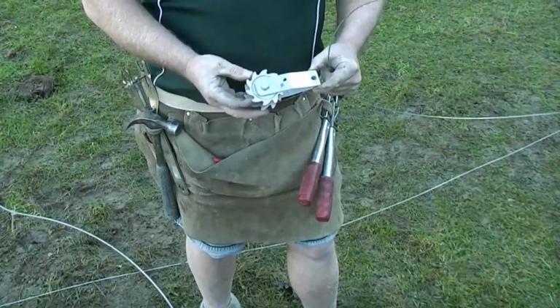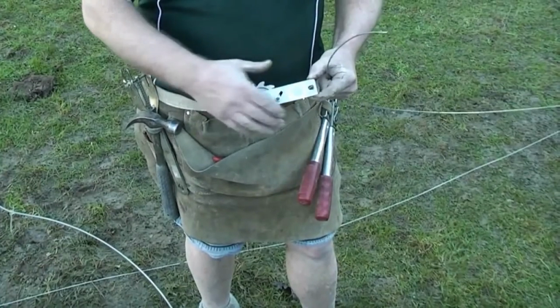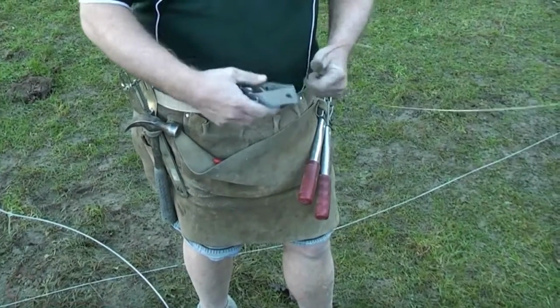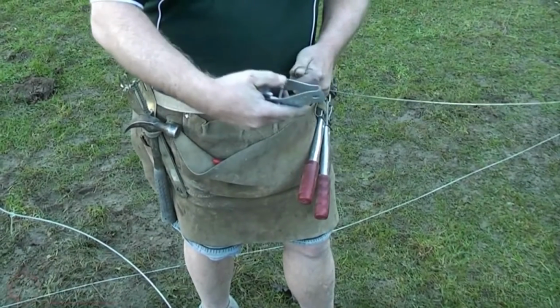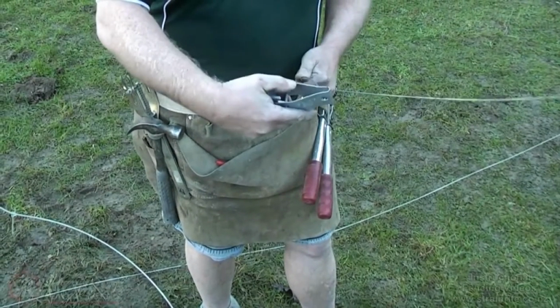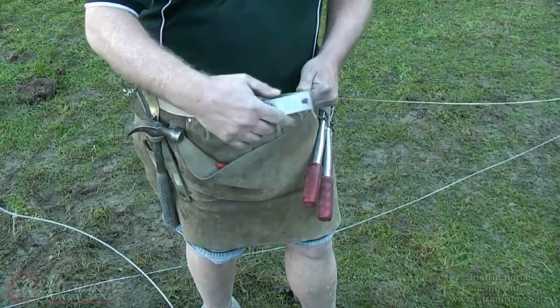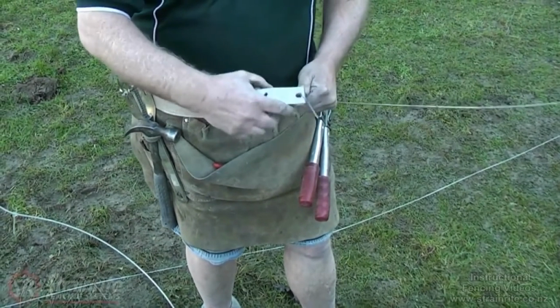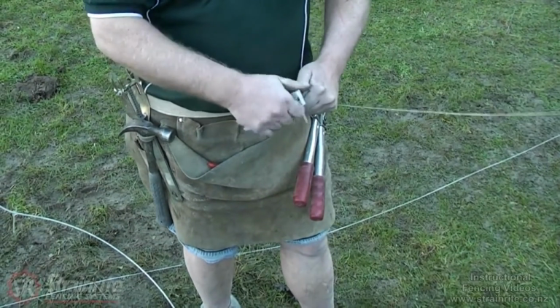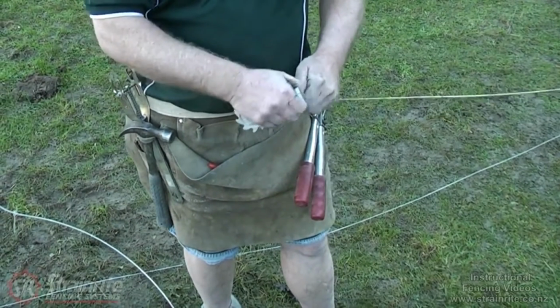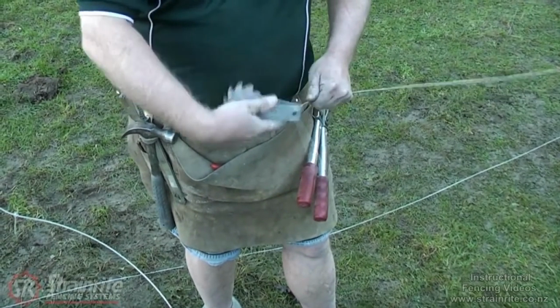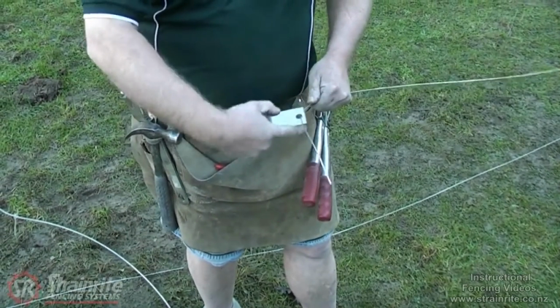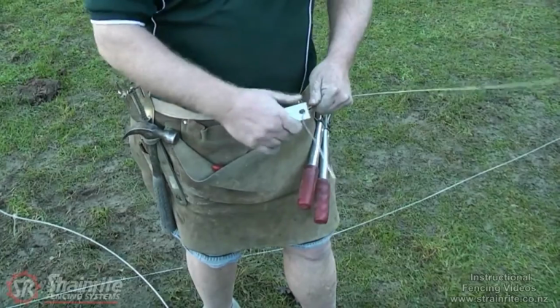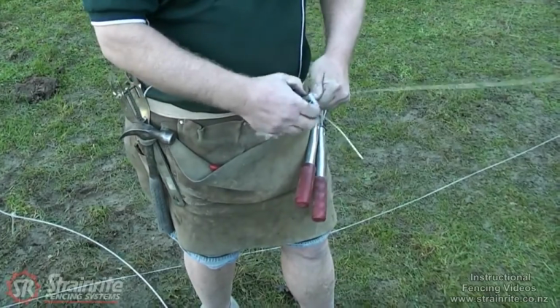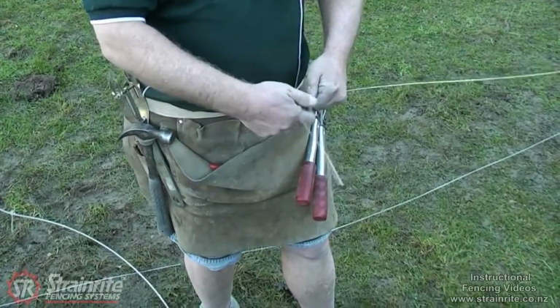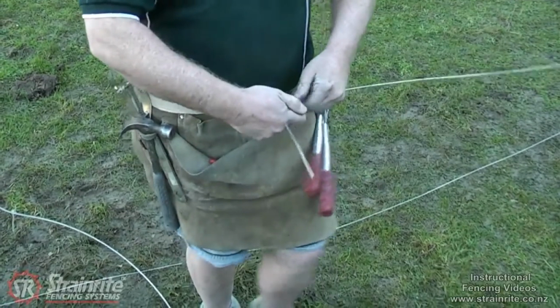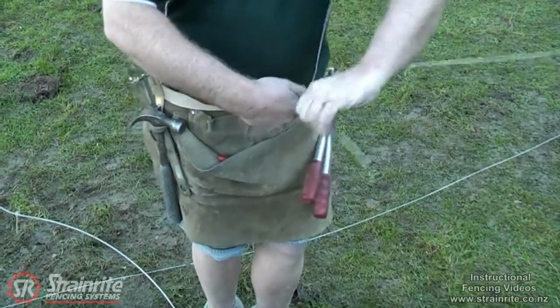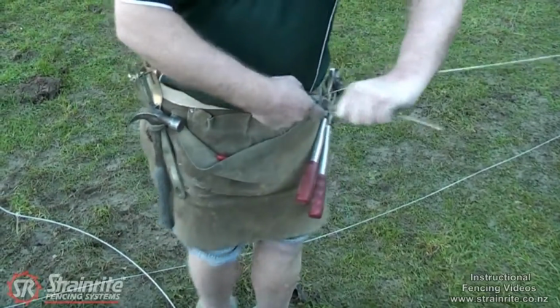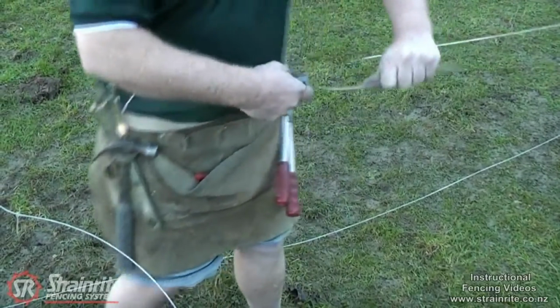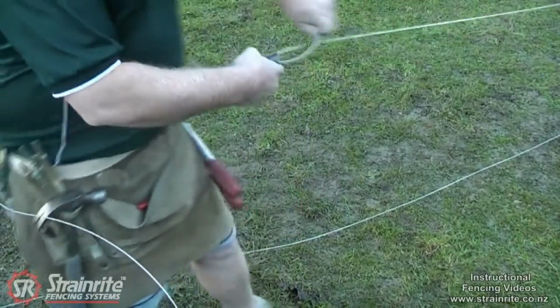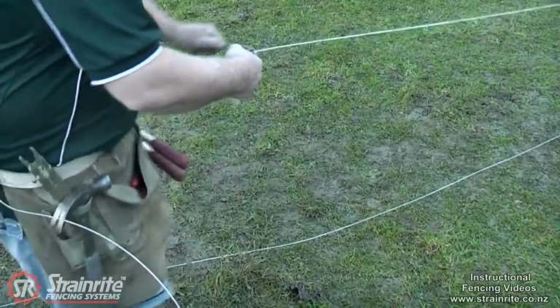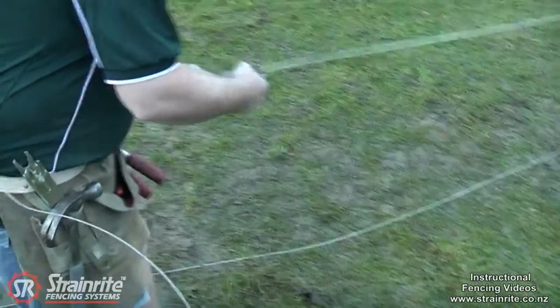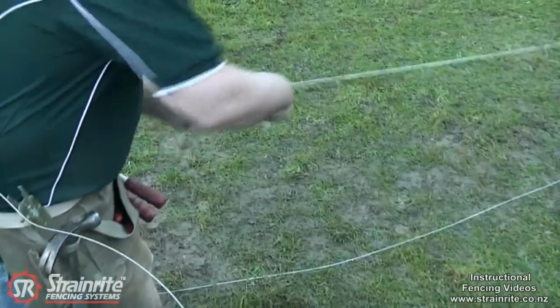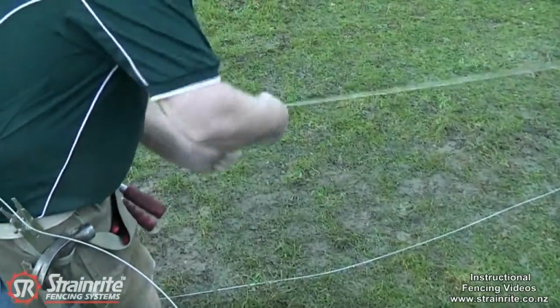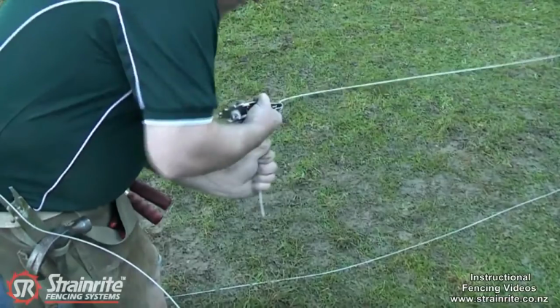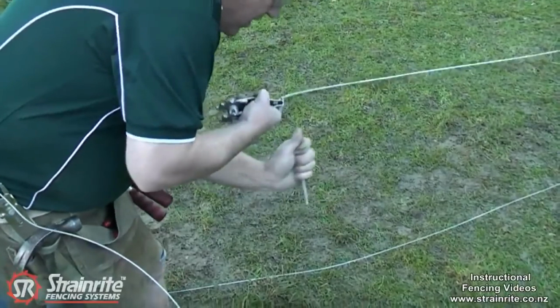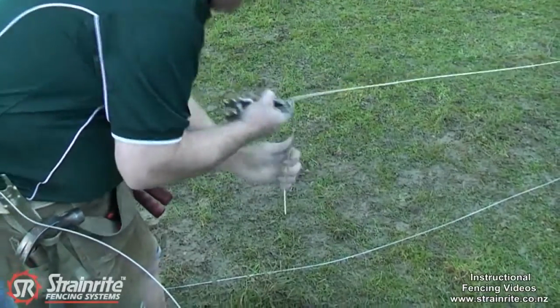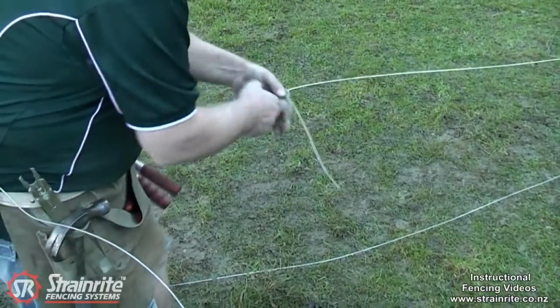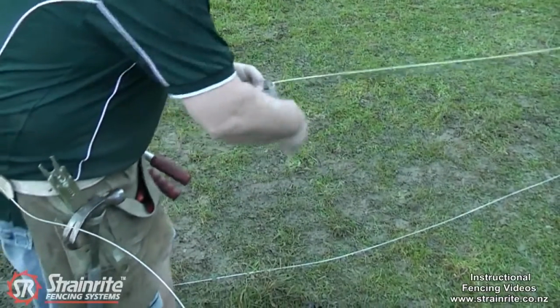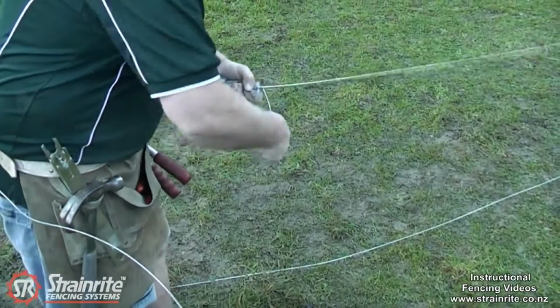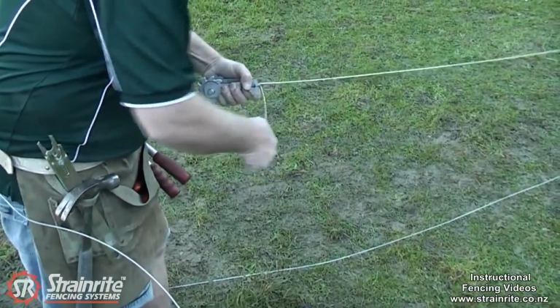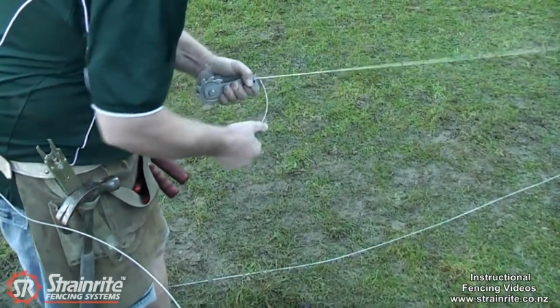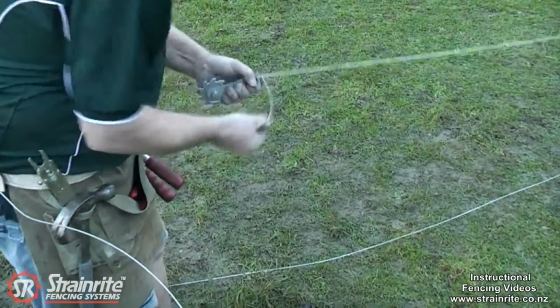Here we're going to put on a triplex wire strainer. There's only one way that this can go on. You thread the wire through the back and then do your tight loops. You need a minimum of six tight loops on the back here.